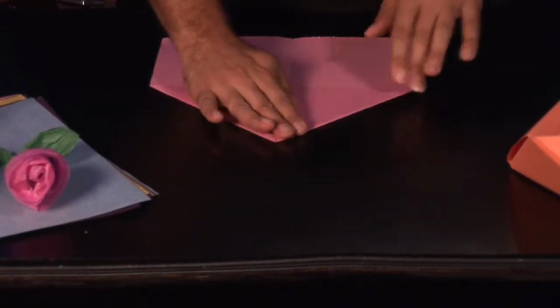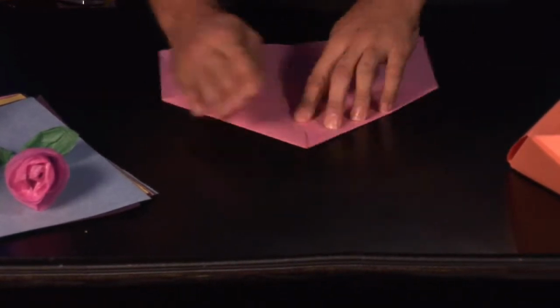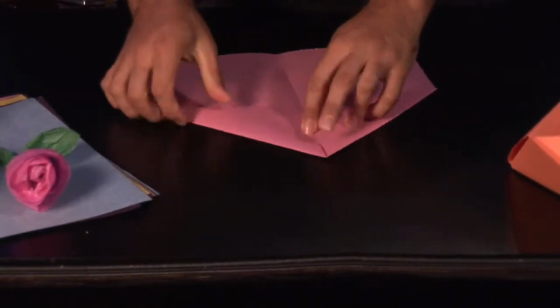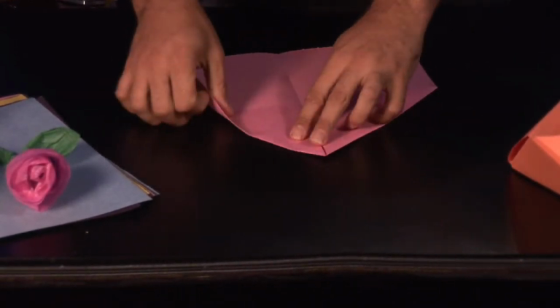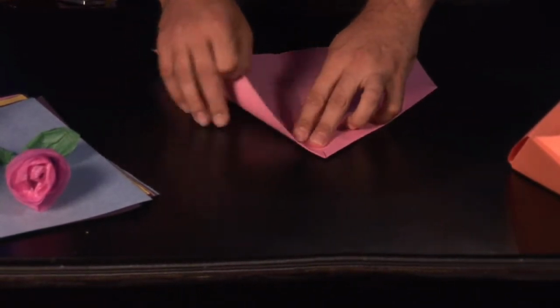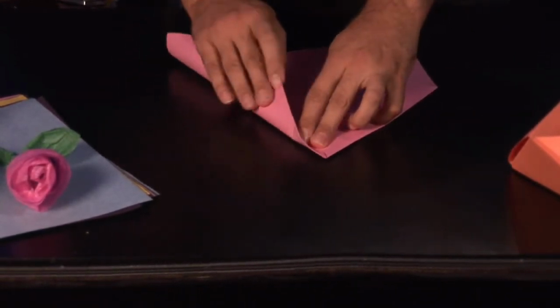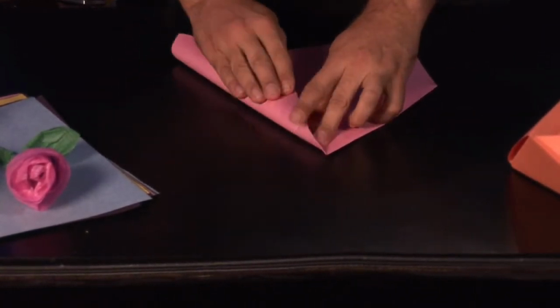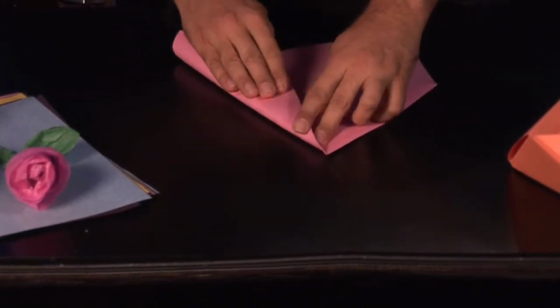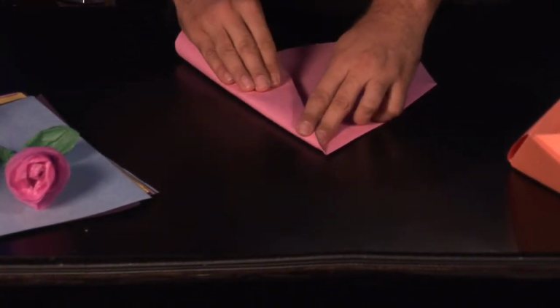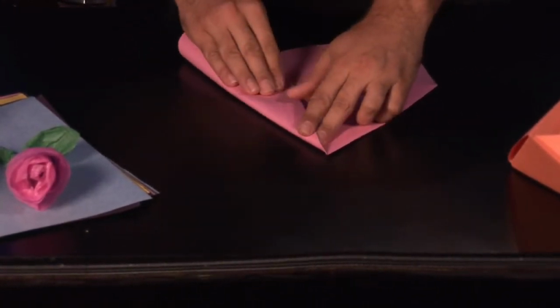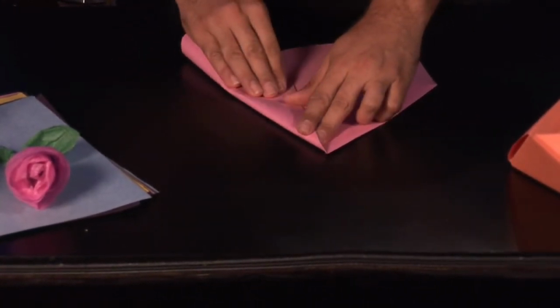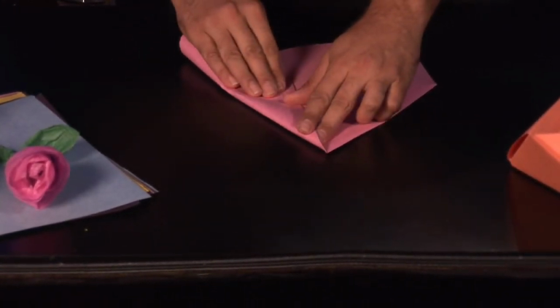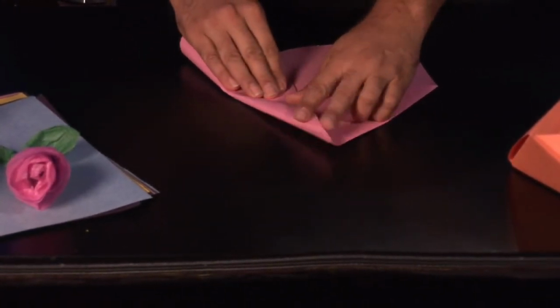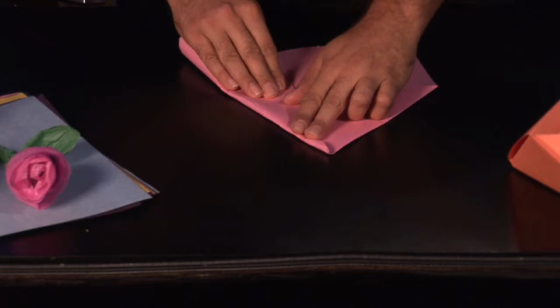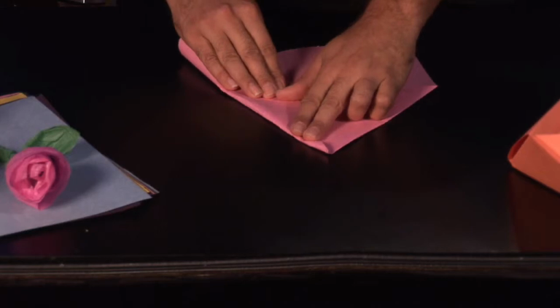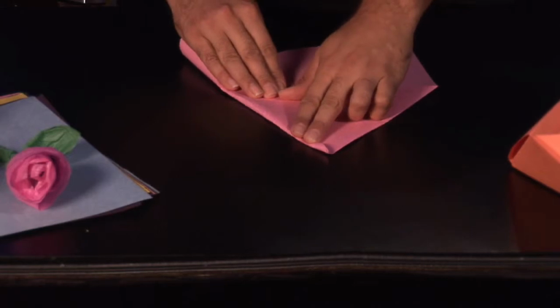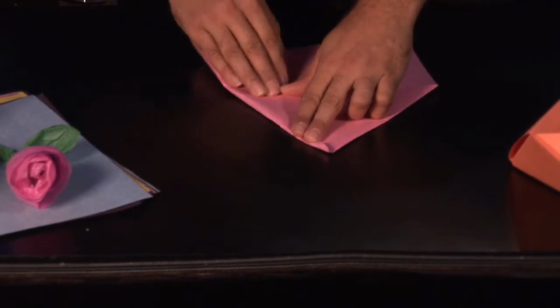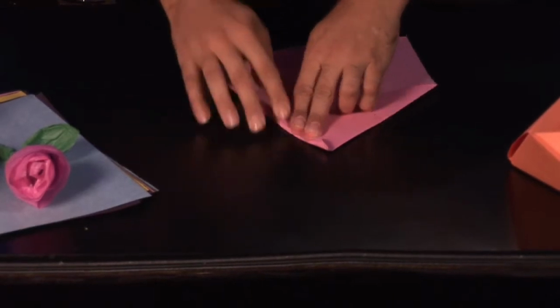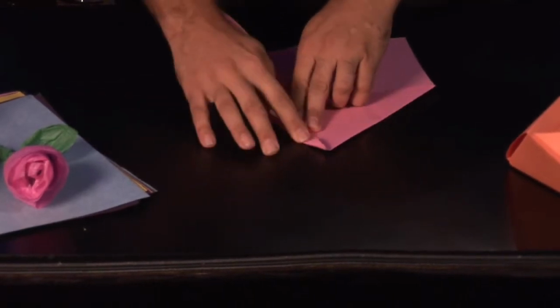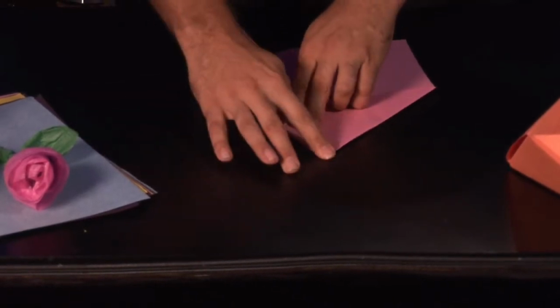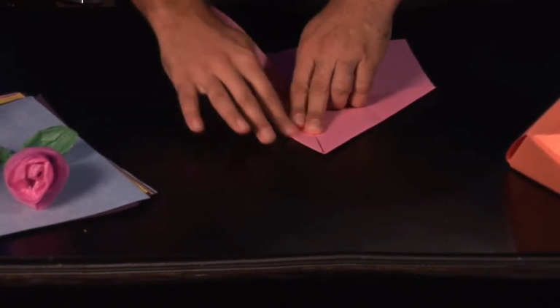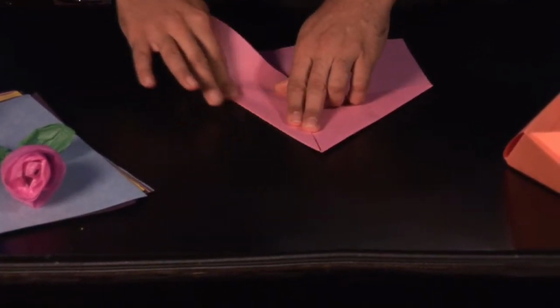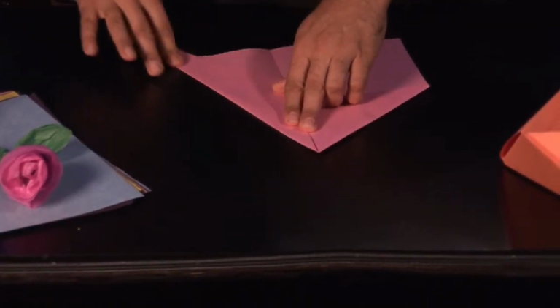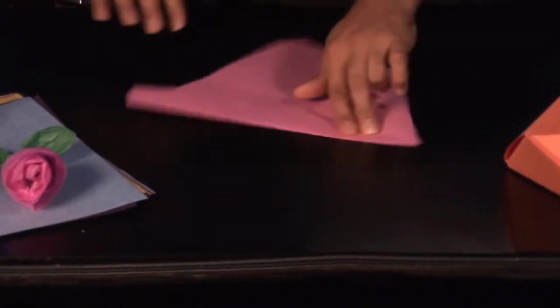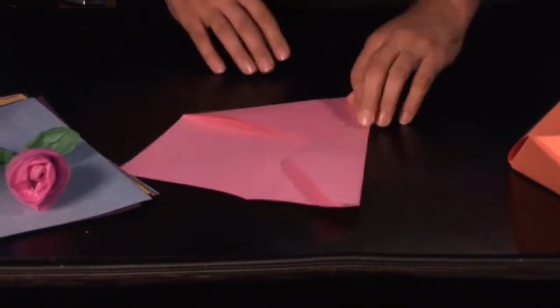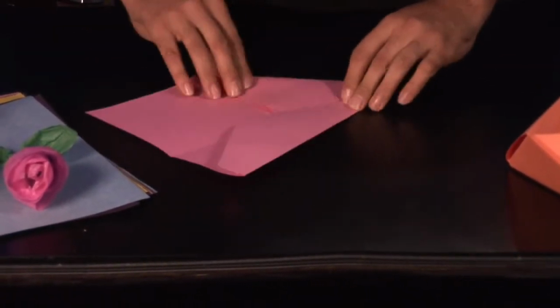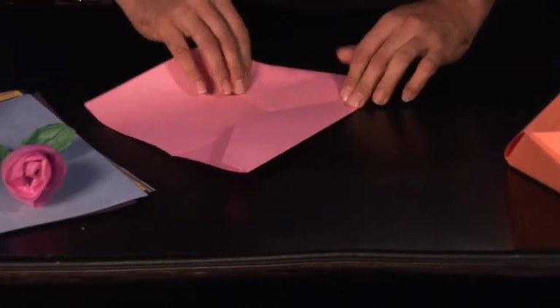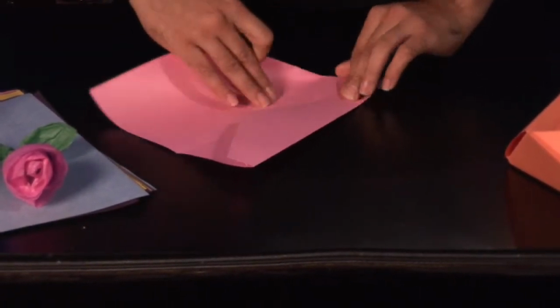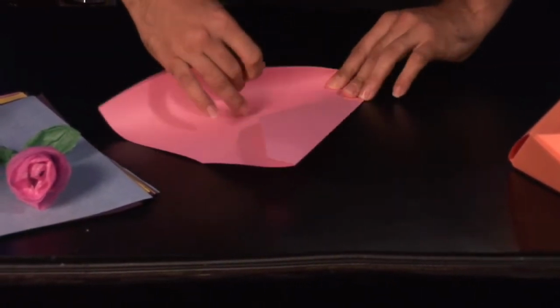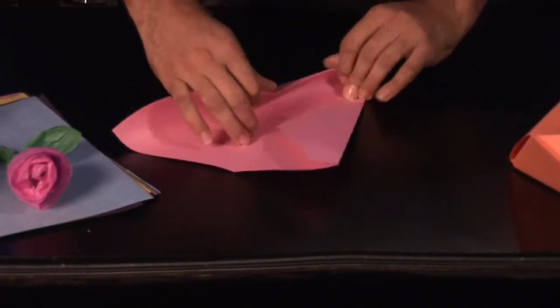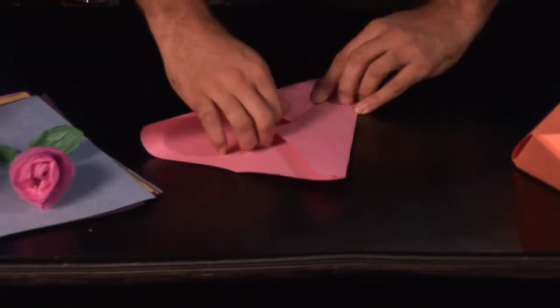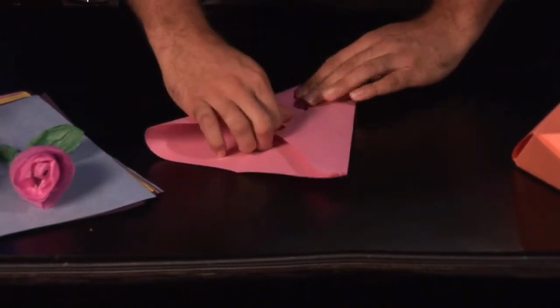What we're going to do is we're going to pull our wings down, going into our jet fighter mode like so.